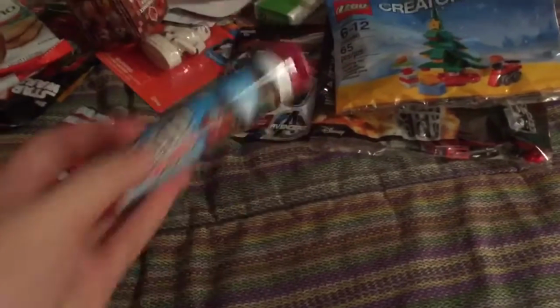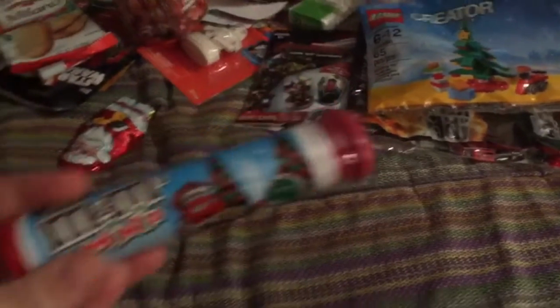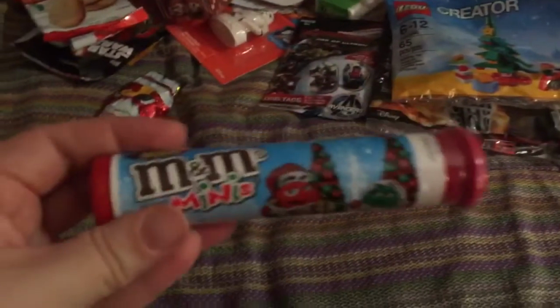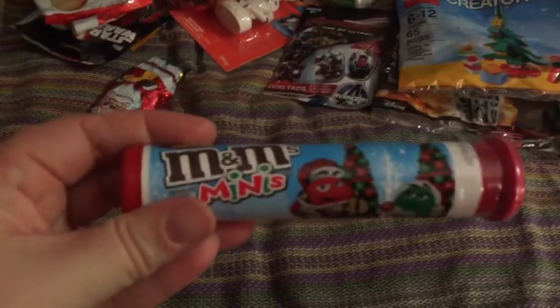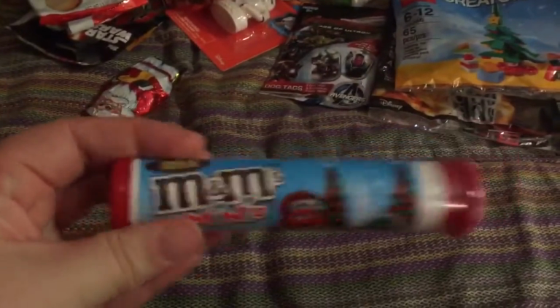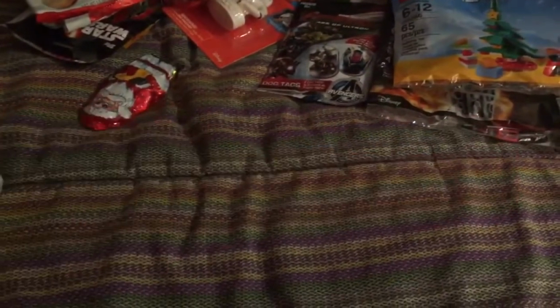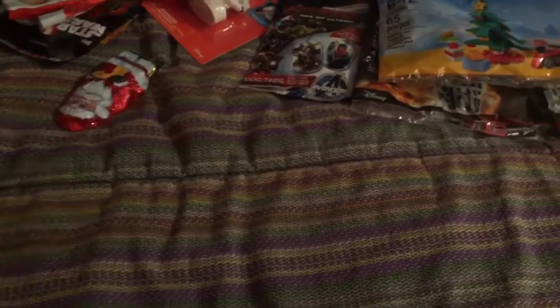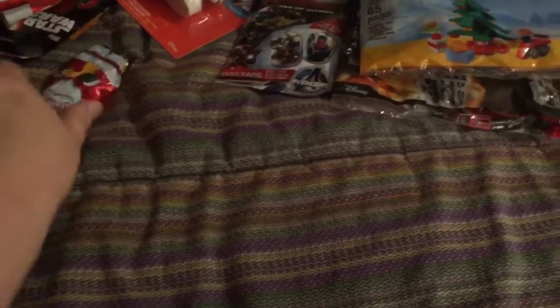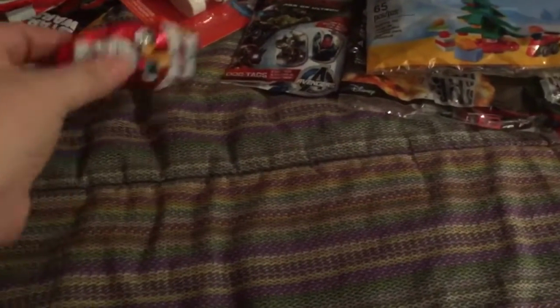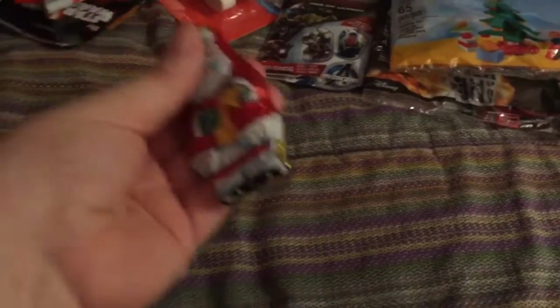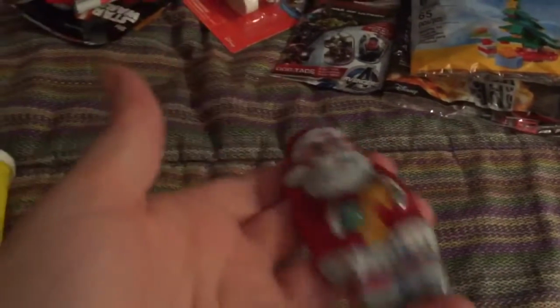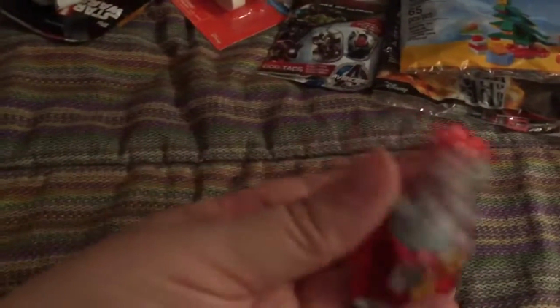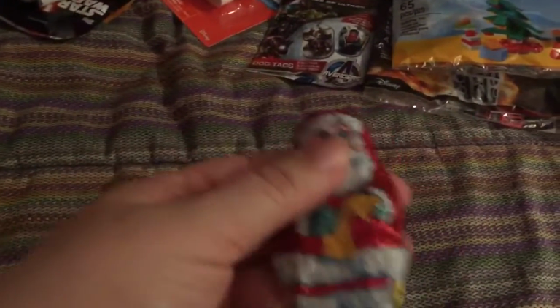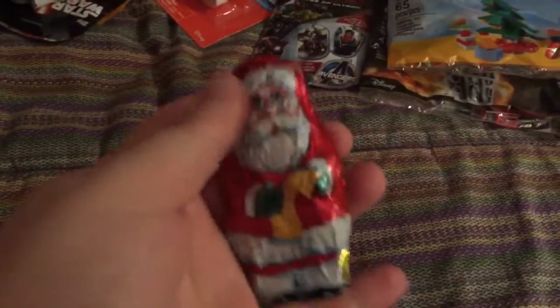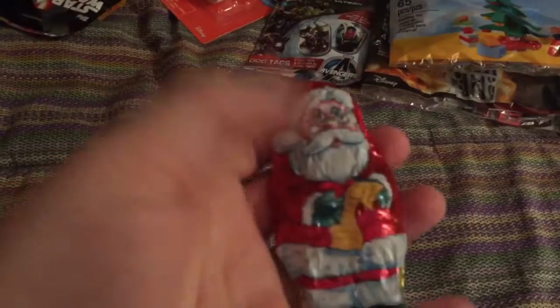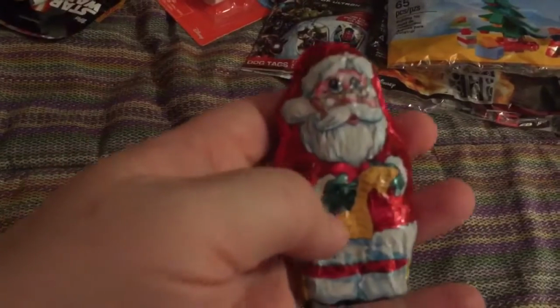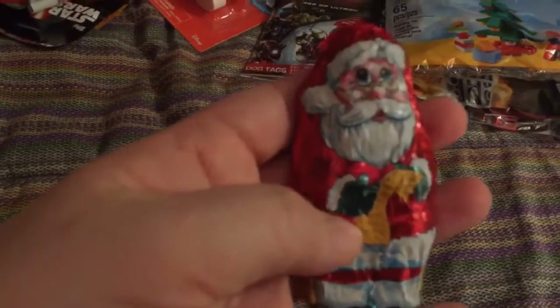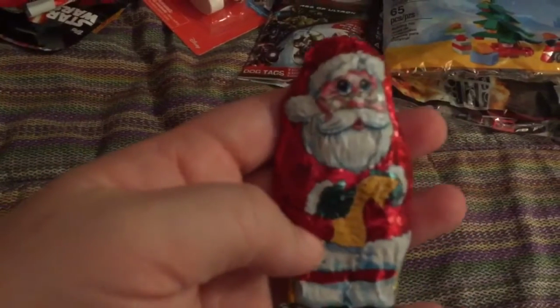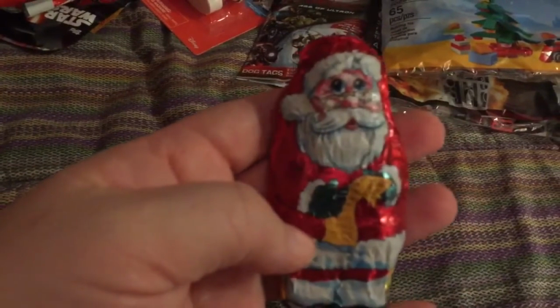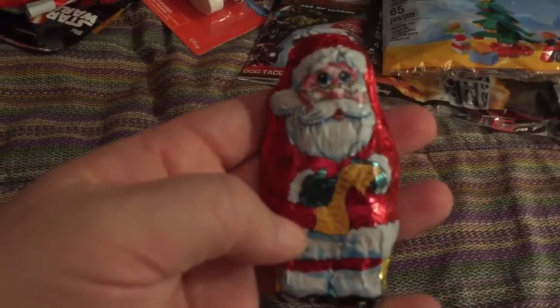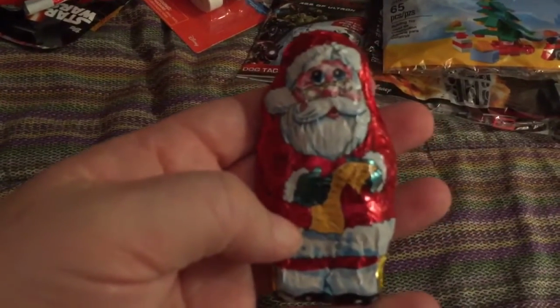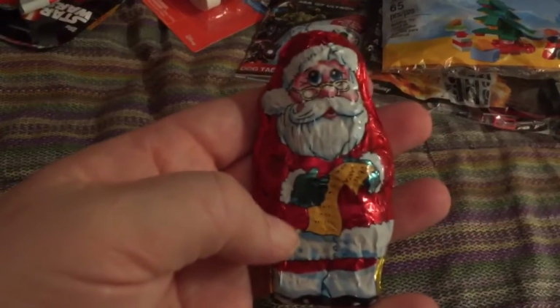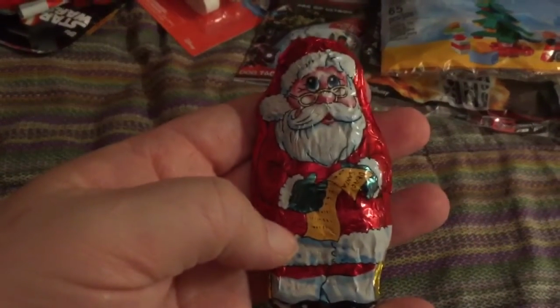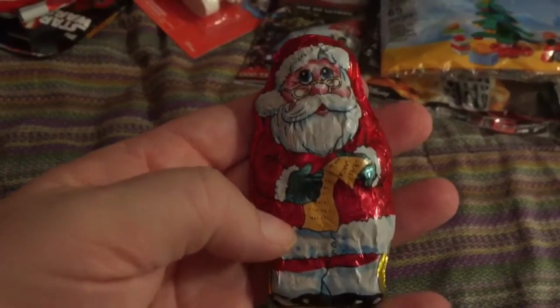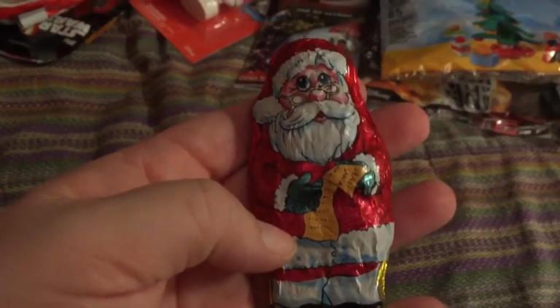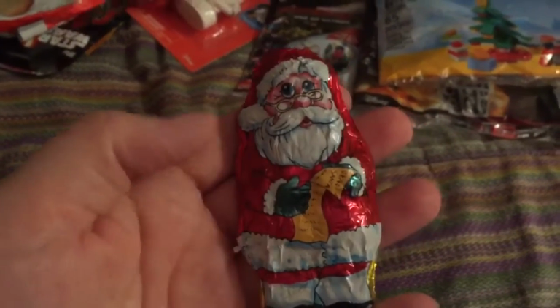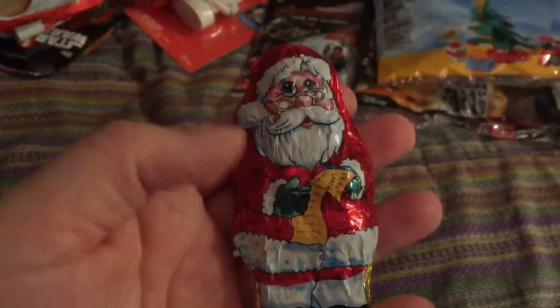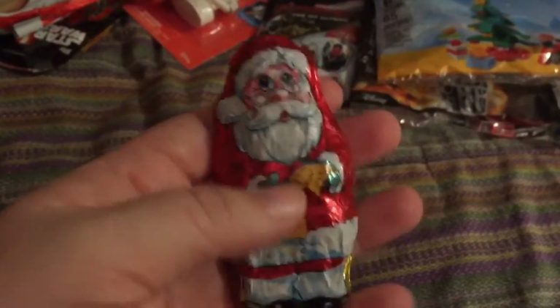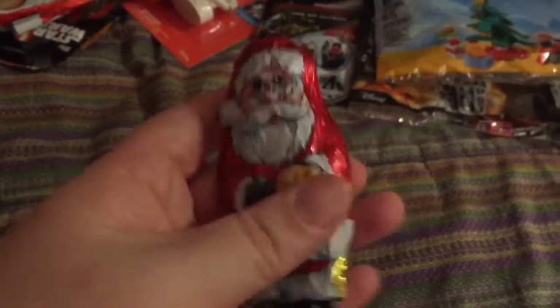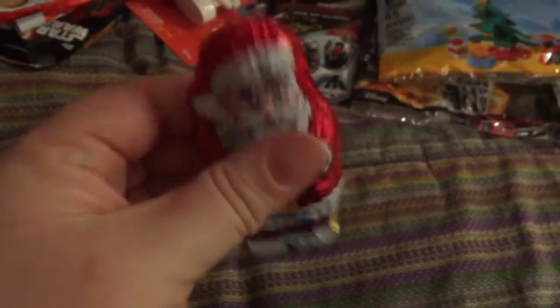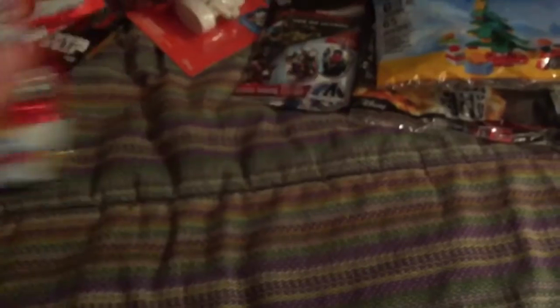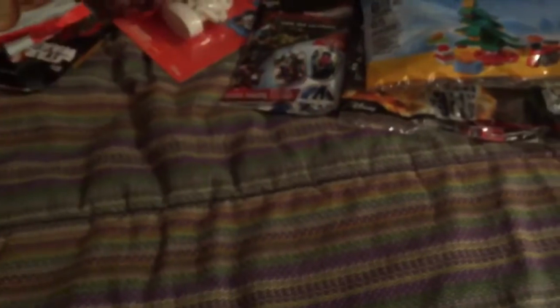A mini M&M's container. And this was a three pack of chocolate caramel Santas — I have three children, so each one of my children gets one of these in their stocking.